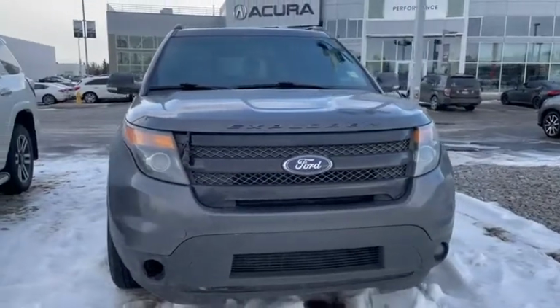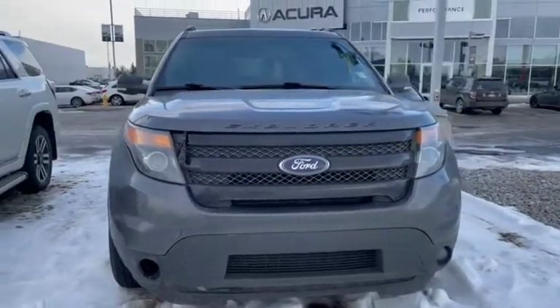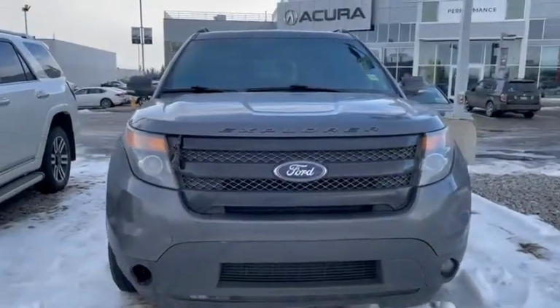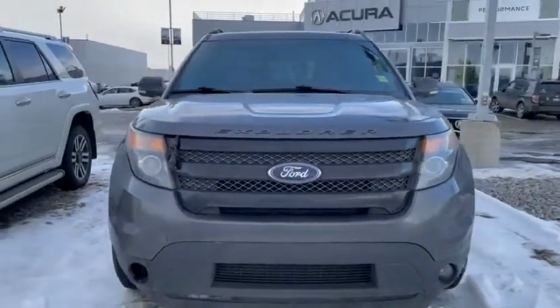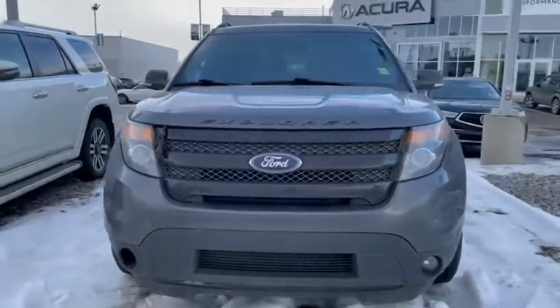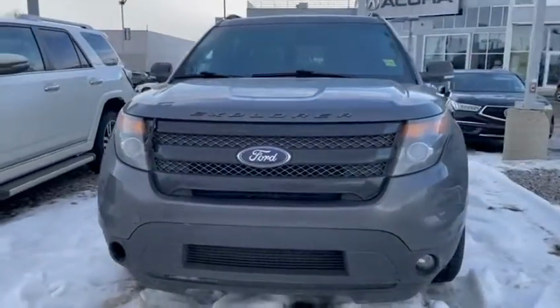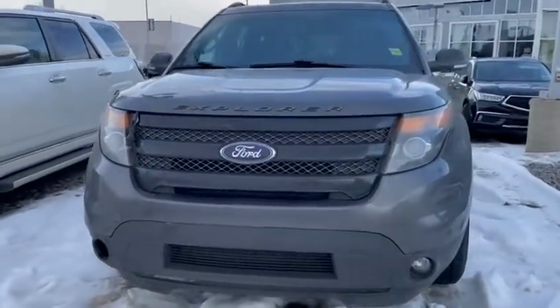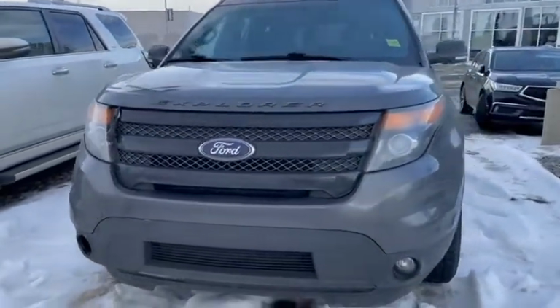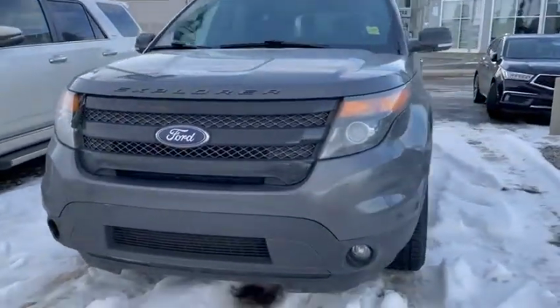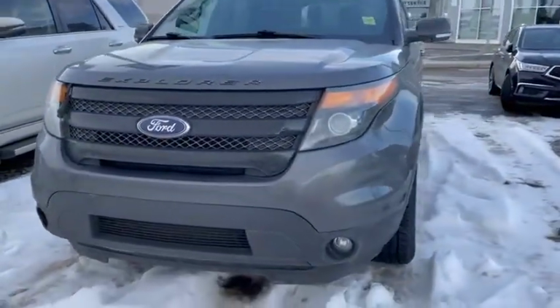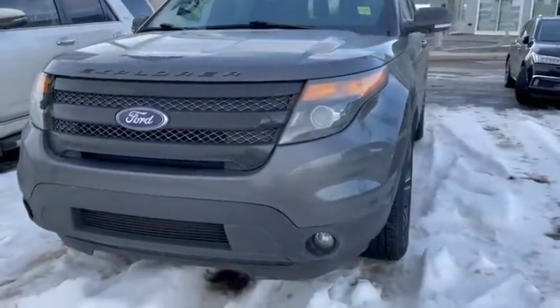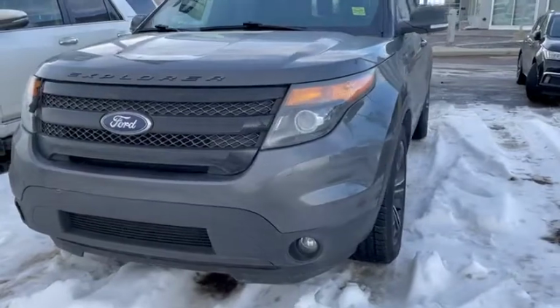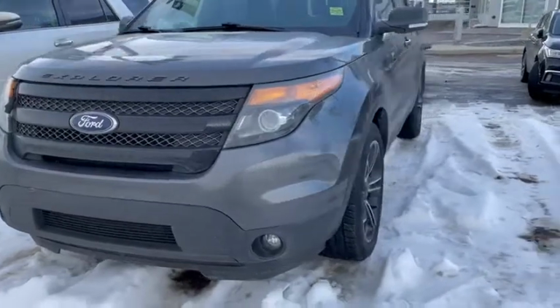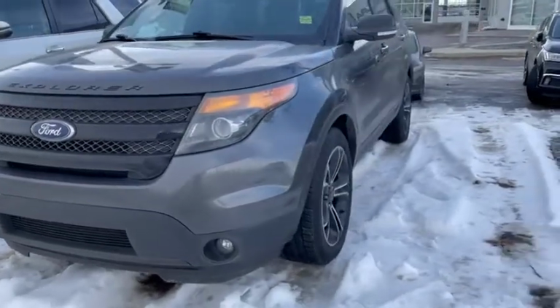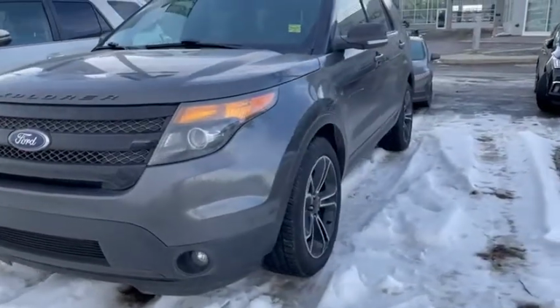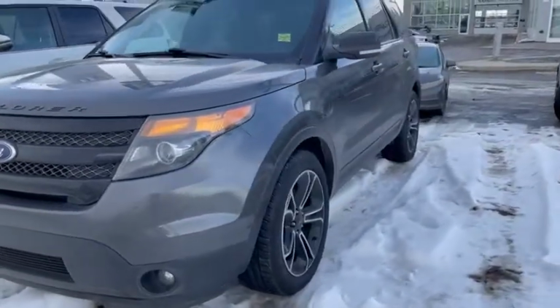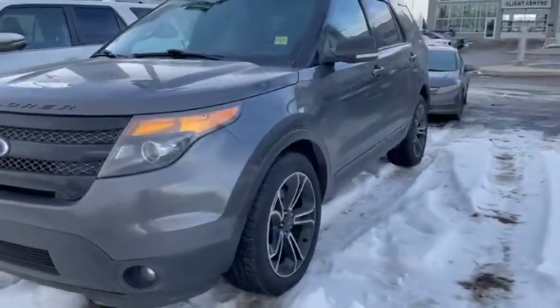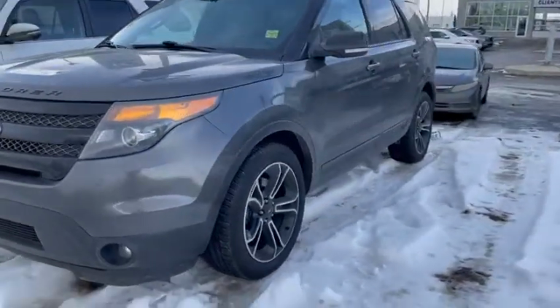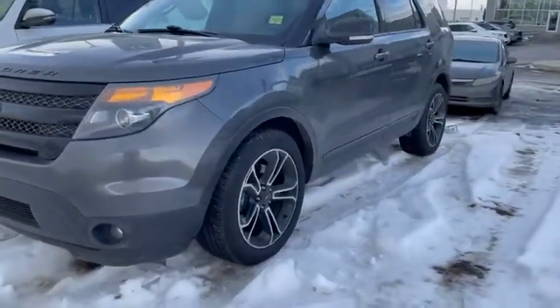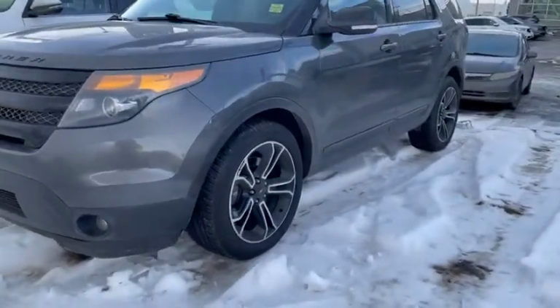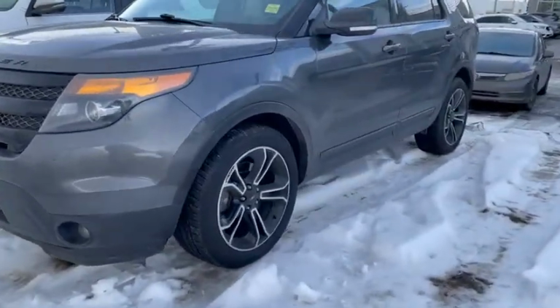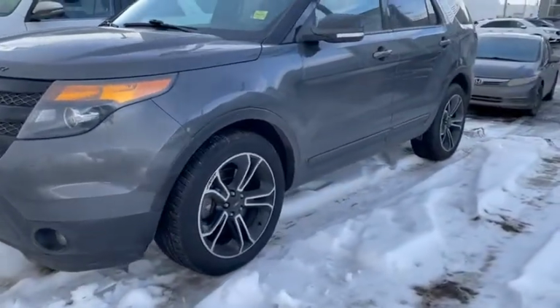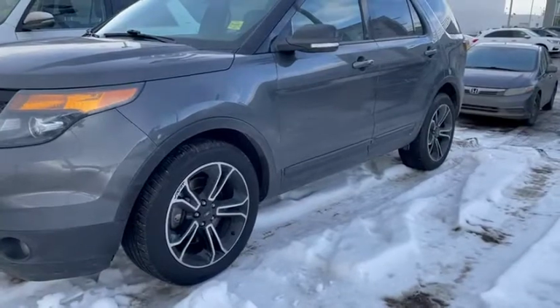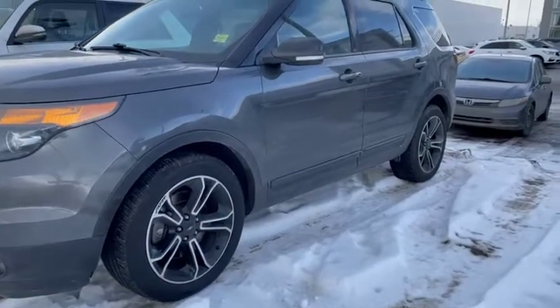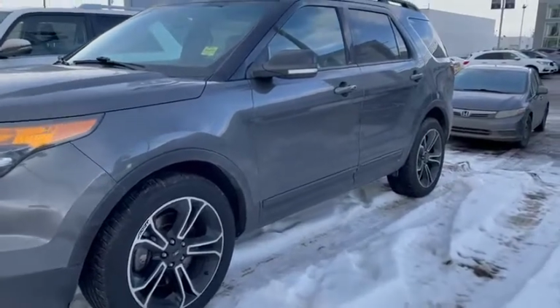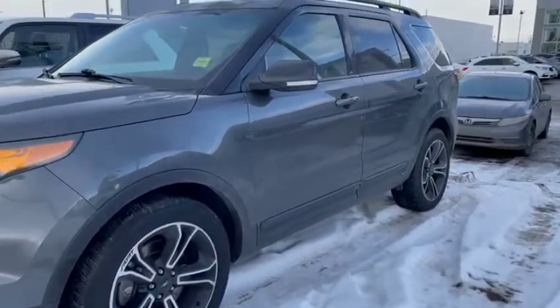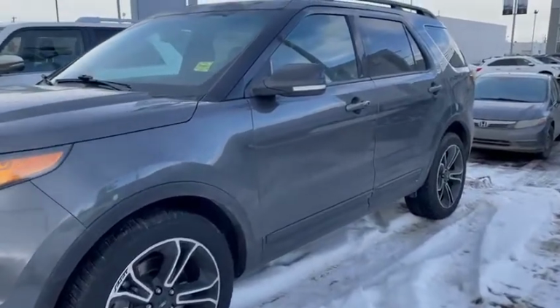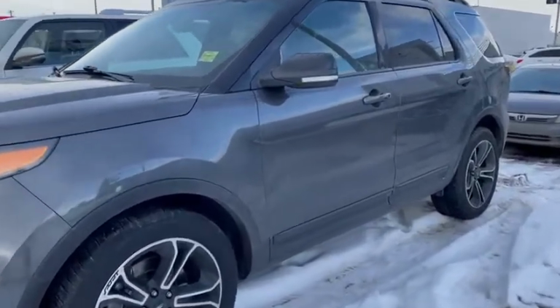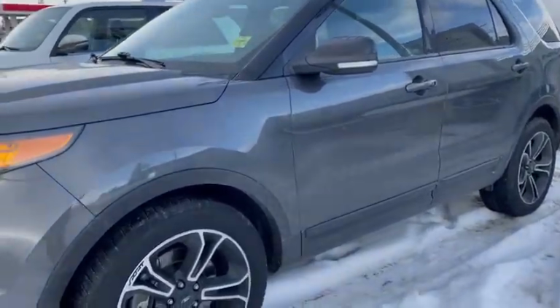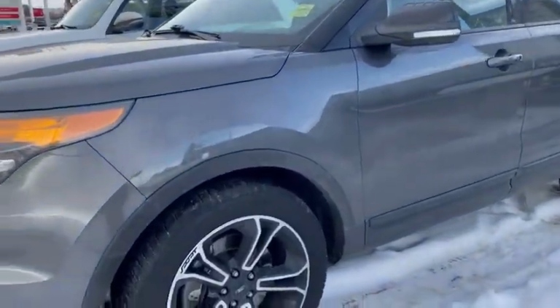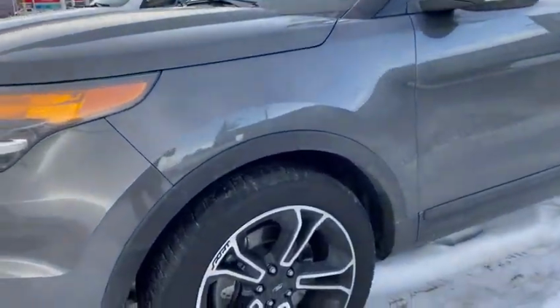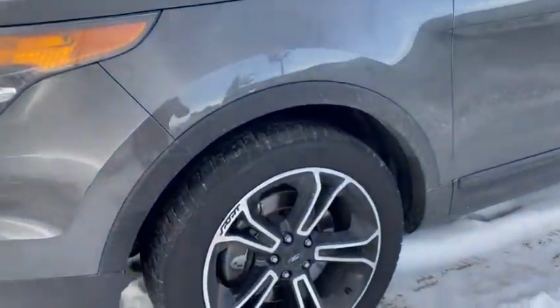How well maintained it is — body shape very good, tires very good as well, very well maintained, beautiful color. It's a little bit messy and dirty, but overall in great shape.